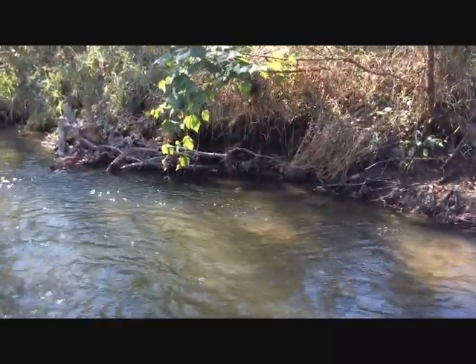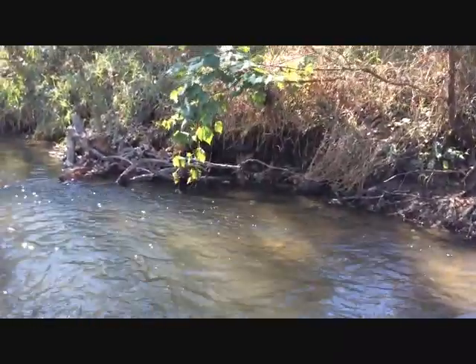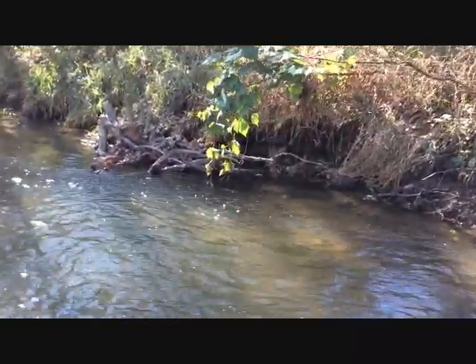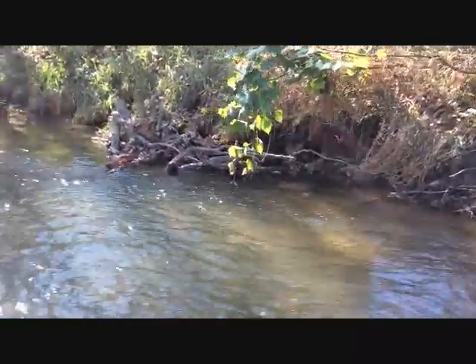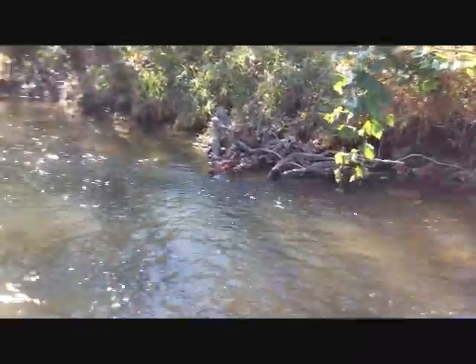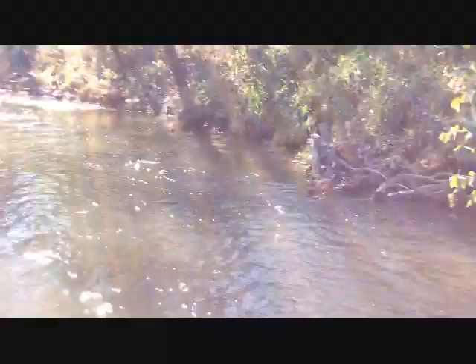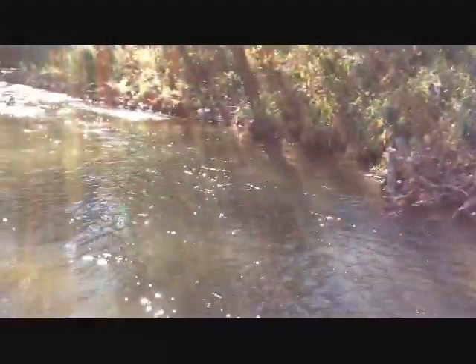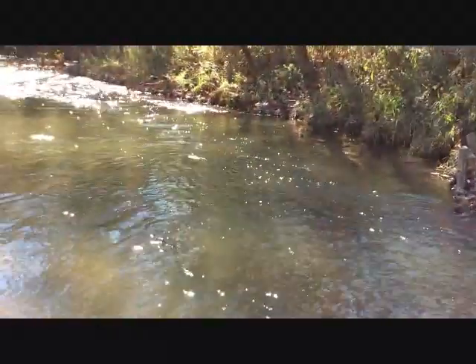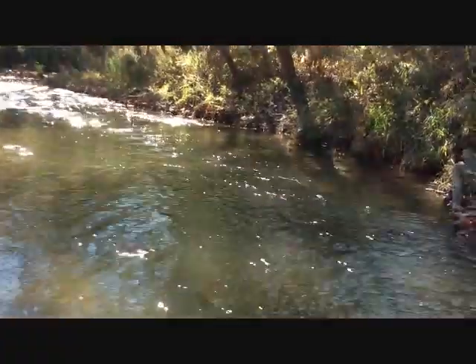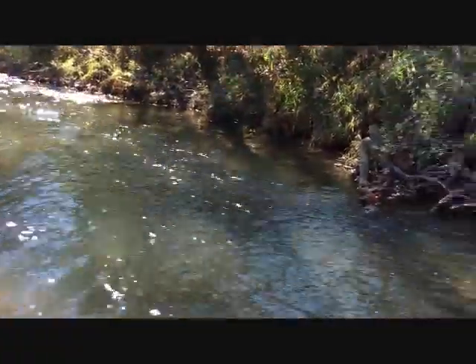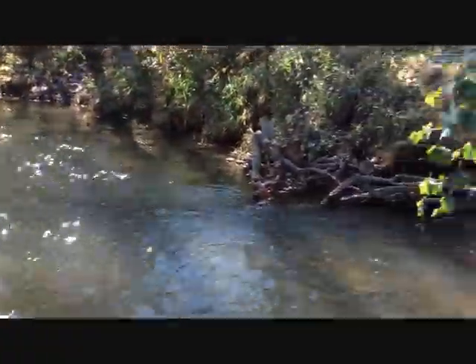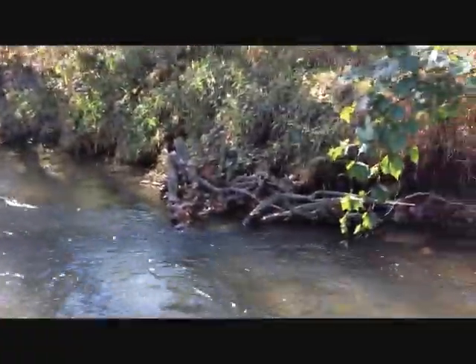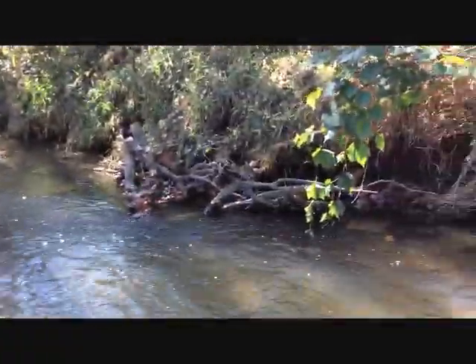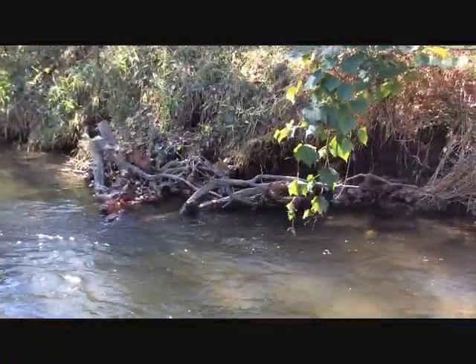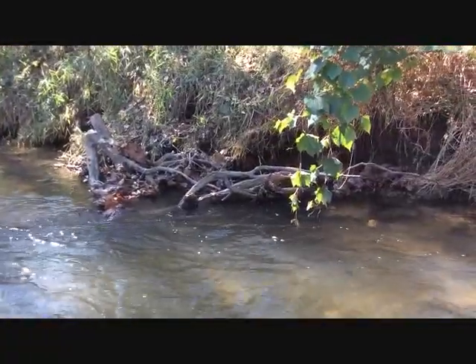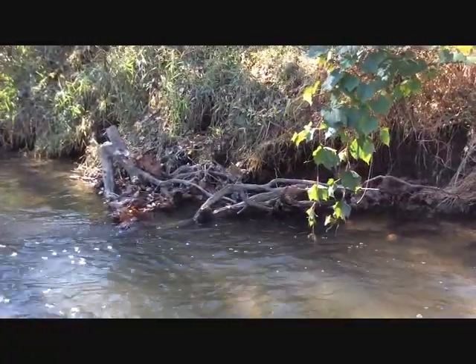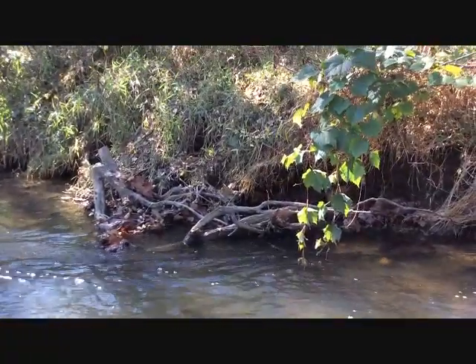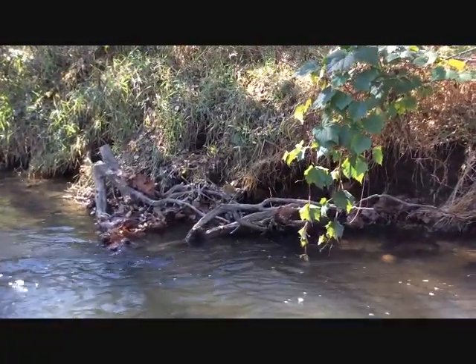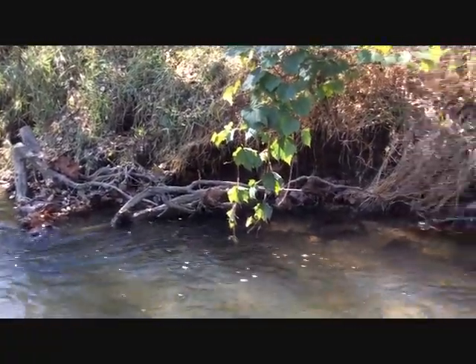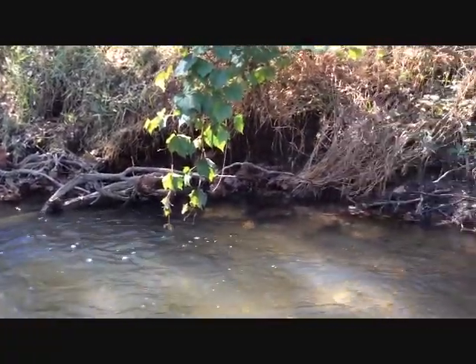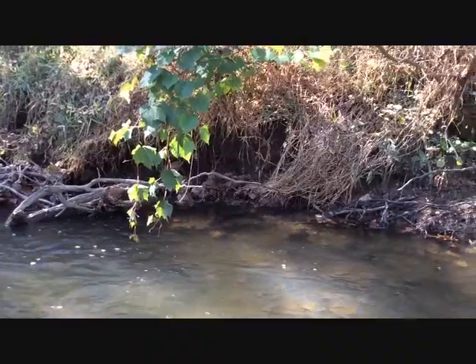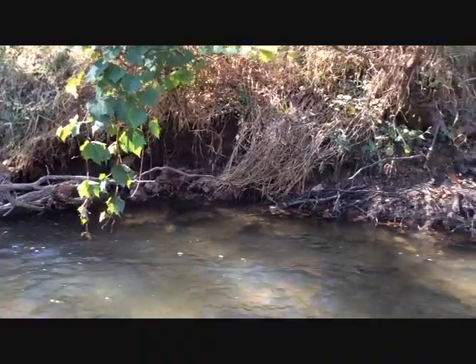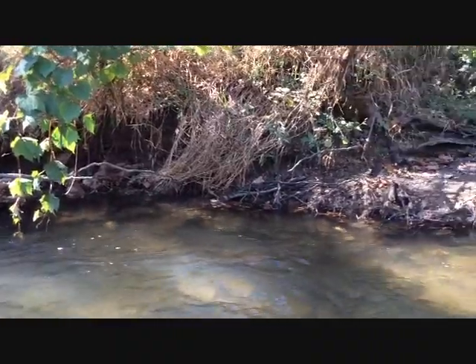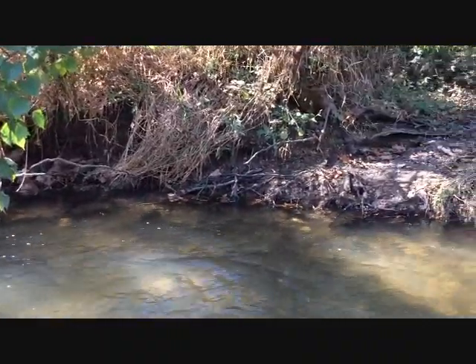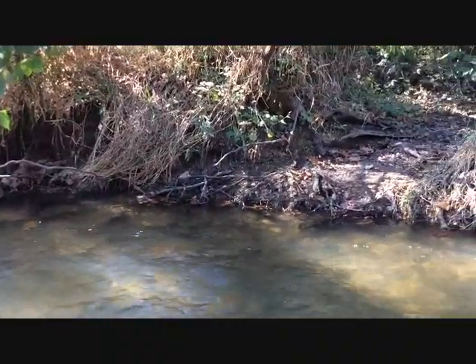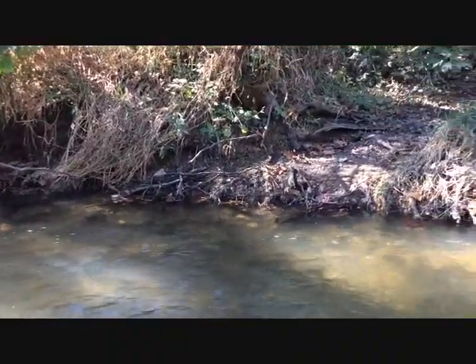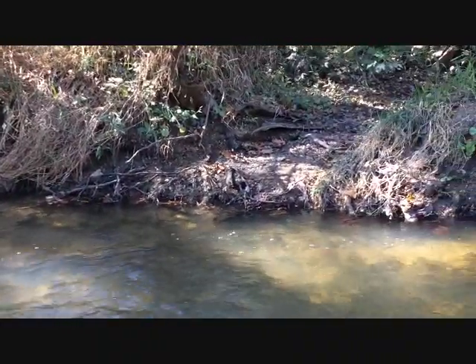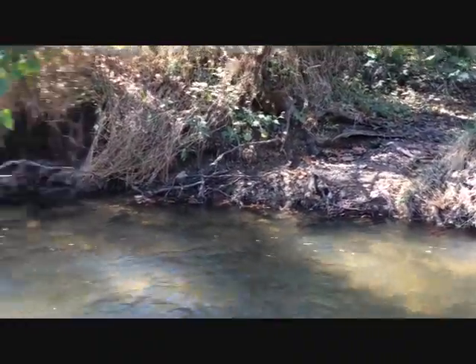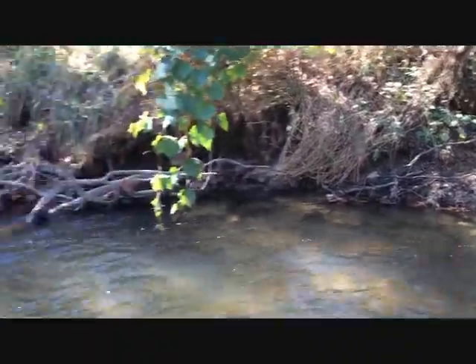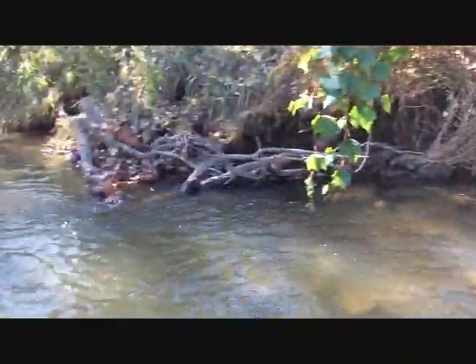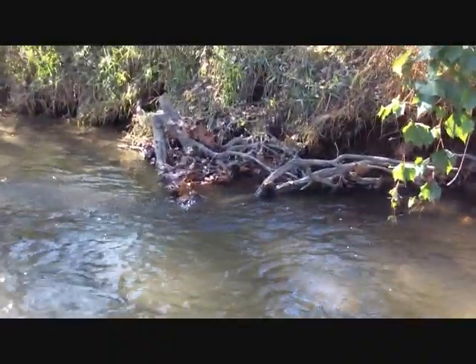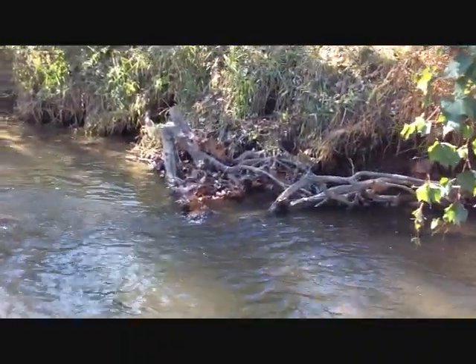This provides shade. It also provides cover and protection from some of the animals in the river. Right here the water is about a foot deep and it's moving a little bit faster than it was over in the first riffles that we were at.